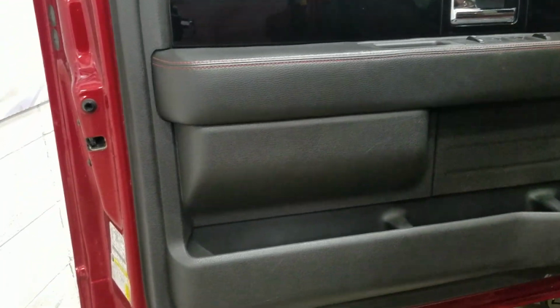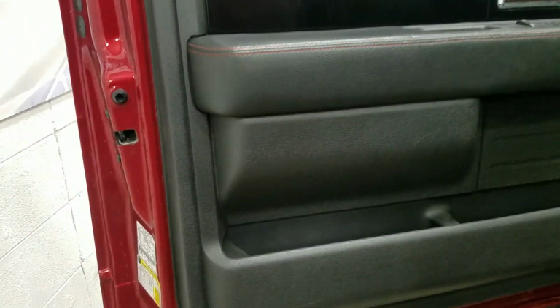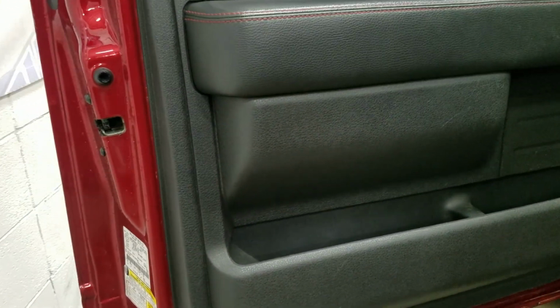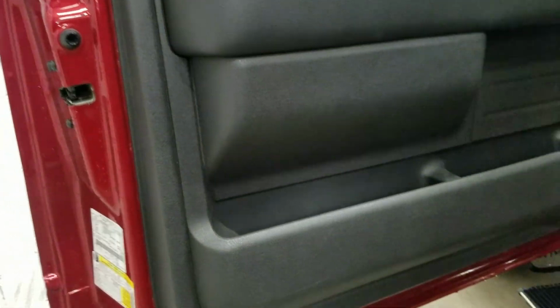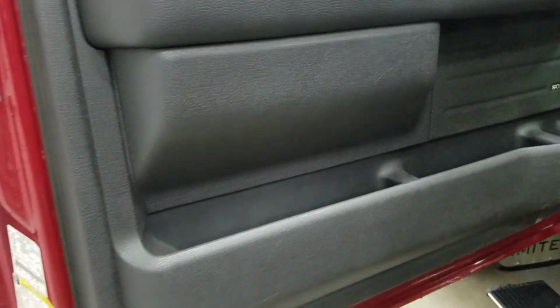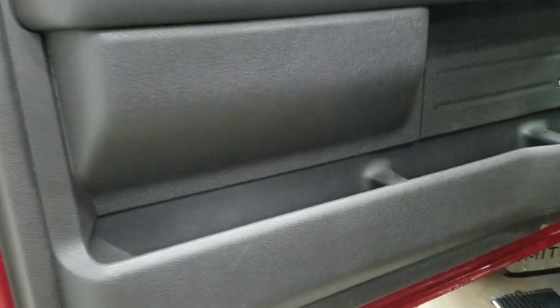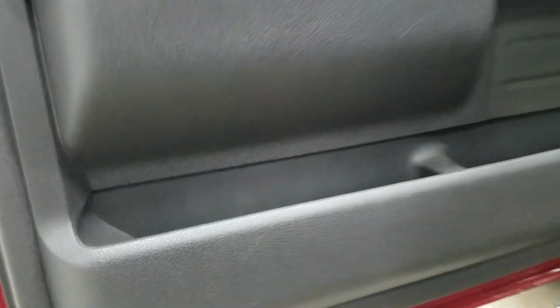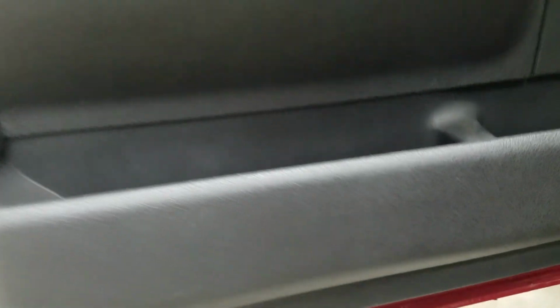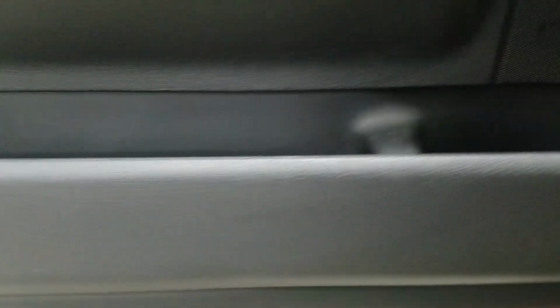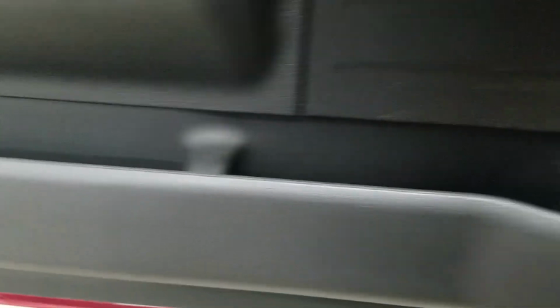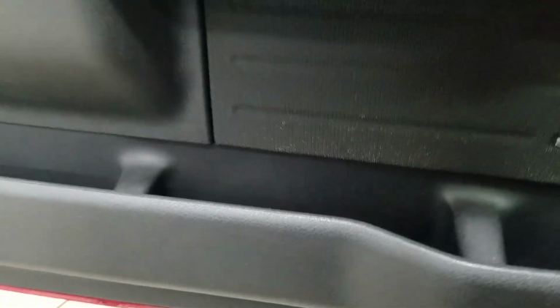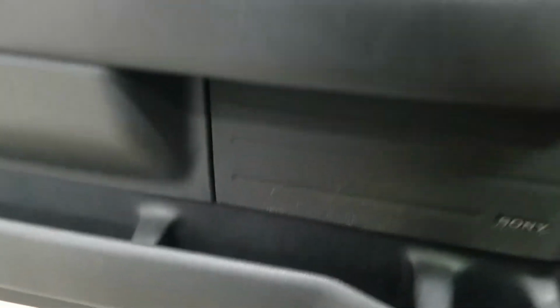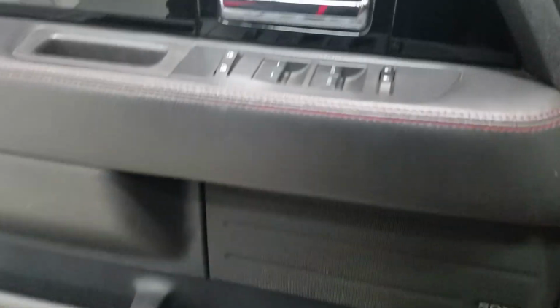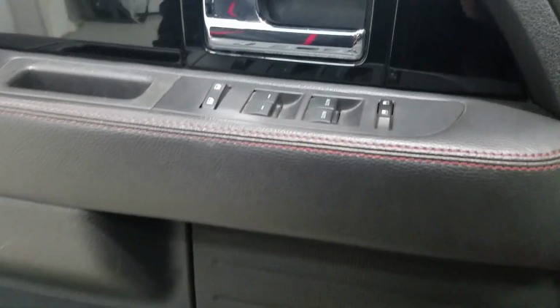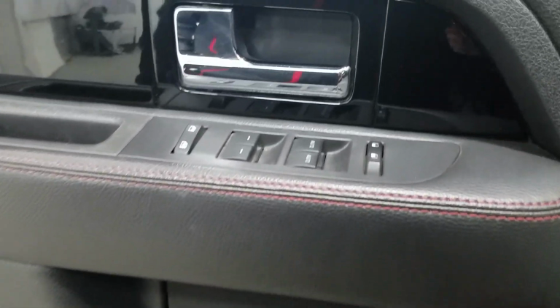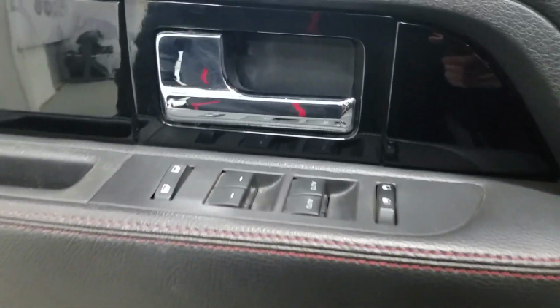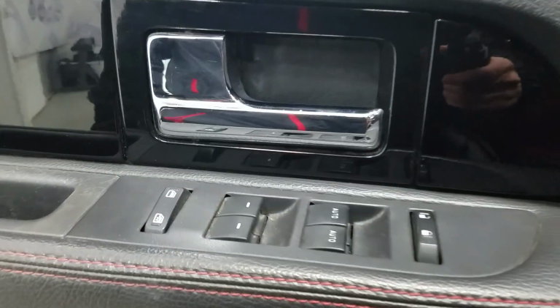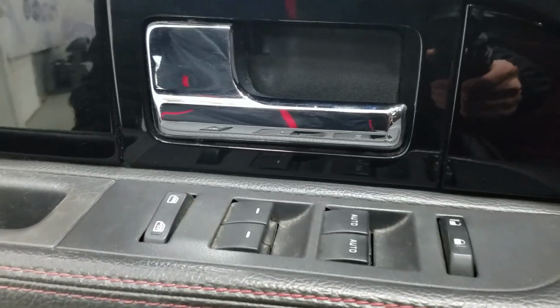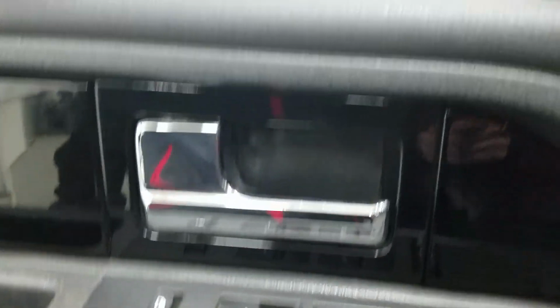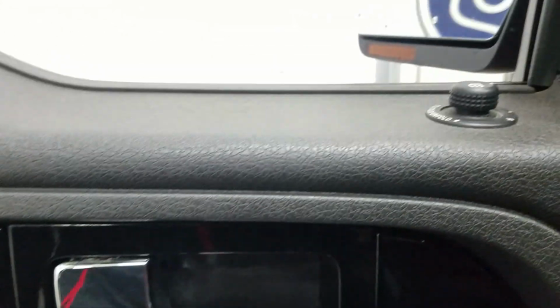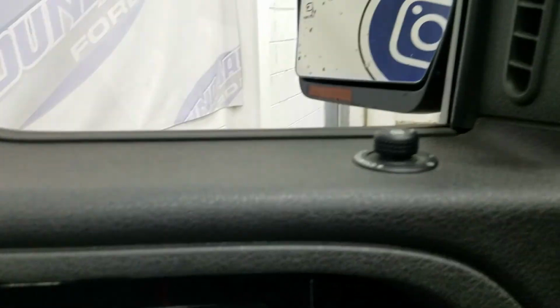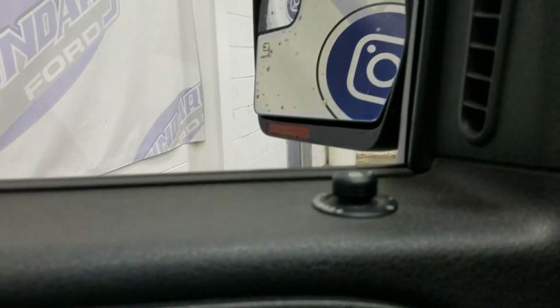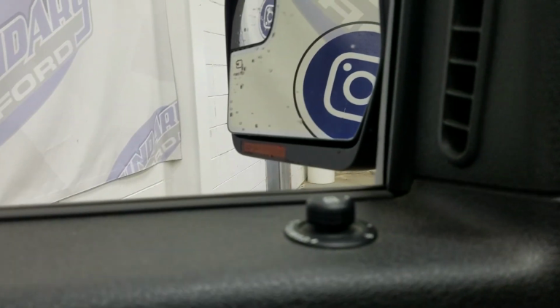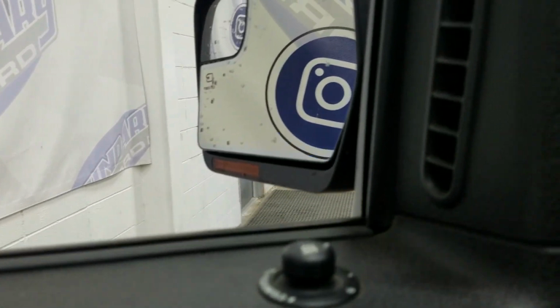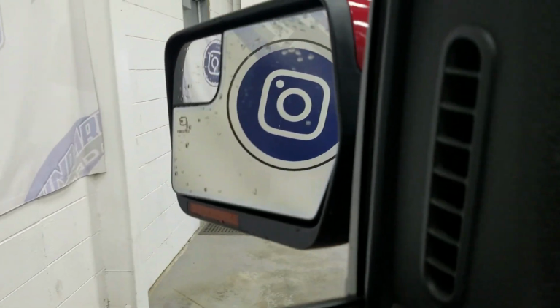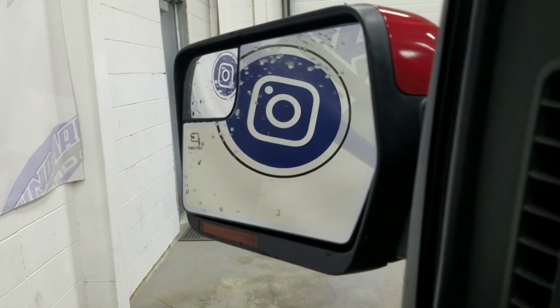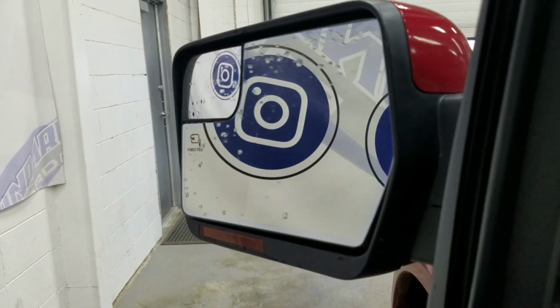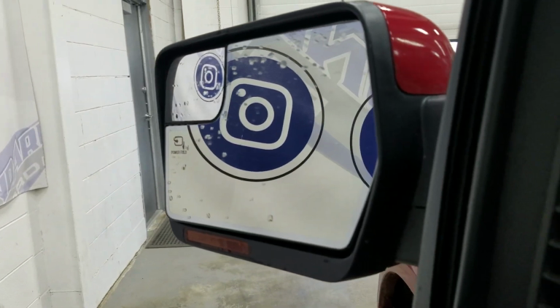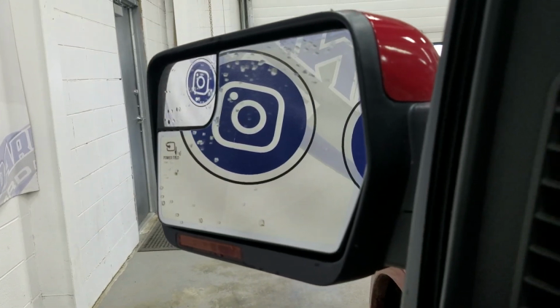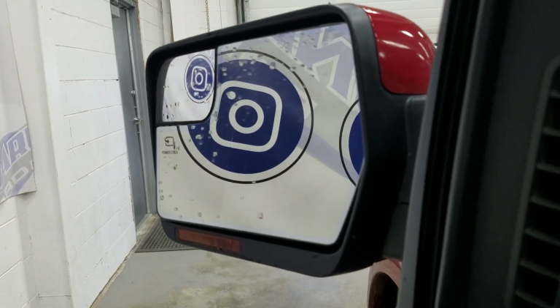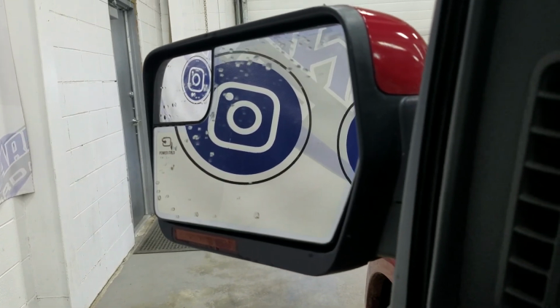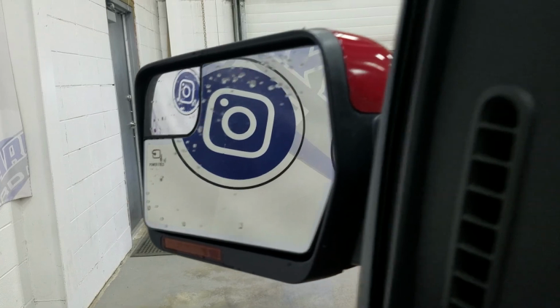Looking at the interior, you'll notice tons of driver-friendly features including lots of door storage, power windows, power locks, and power adjustable and foldable mirrors with heating and a signal light indicator built in.